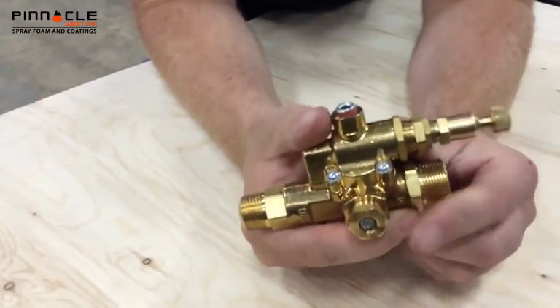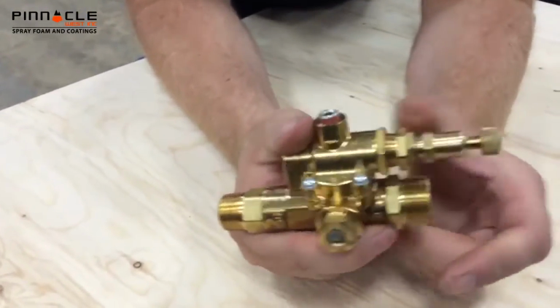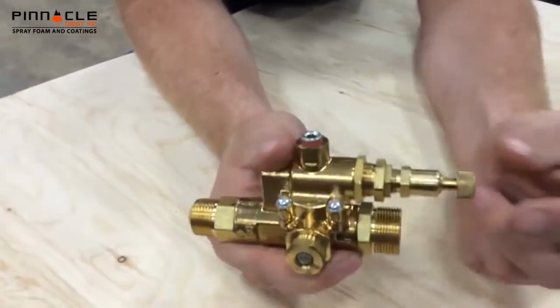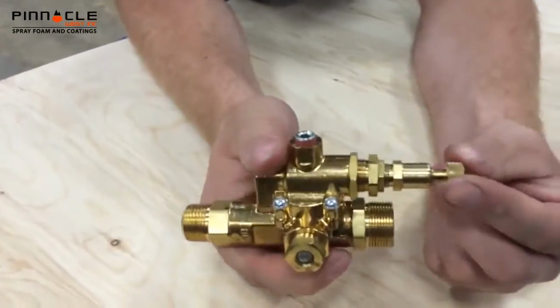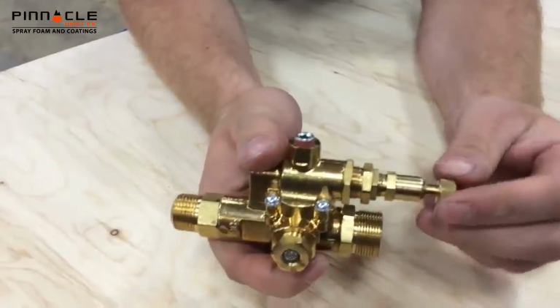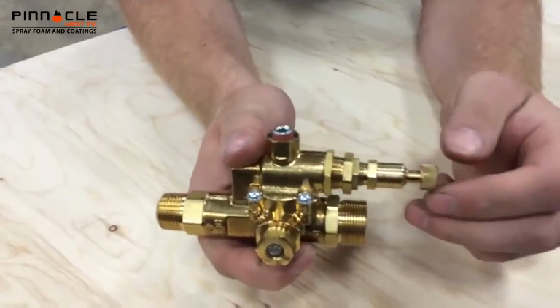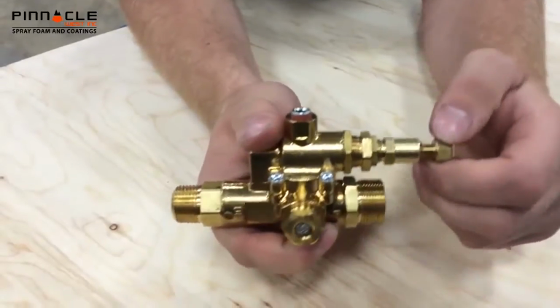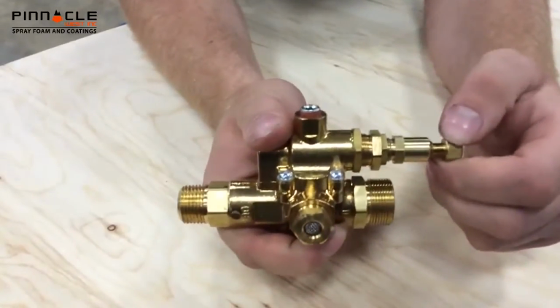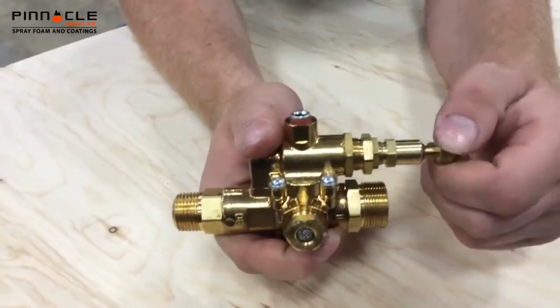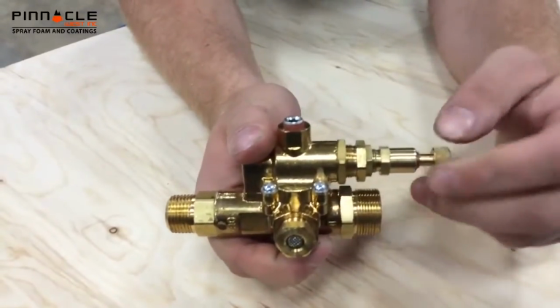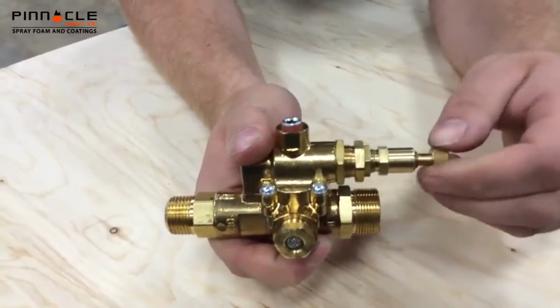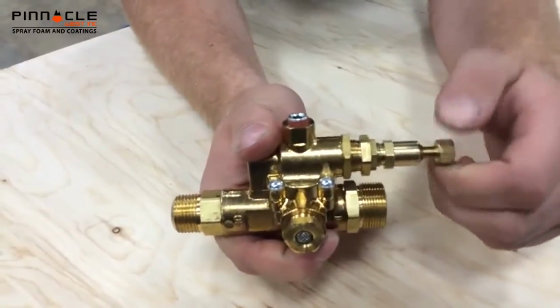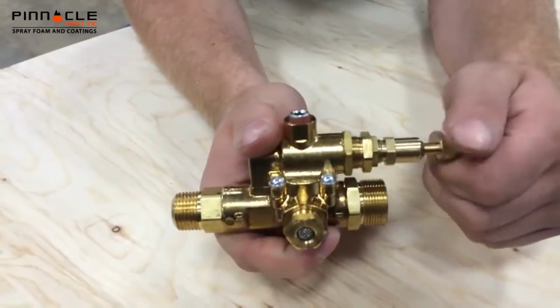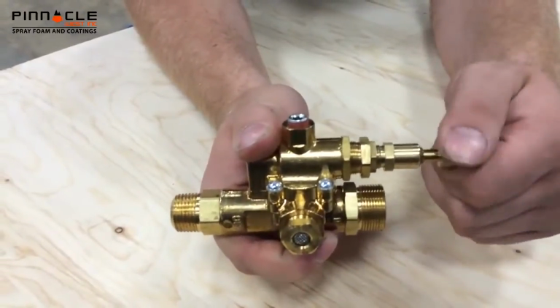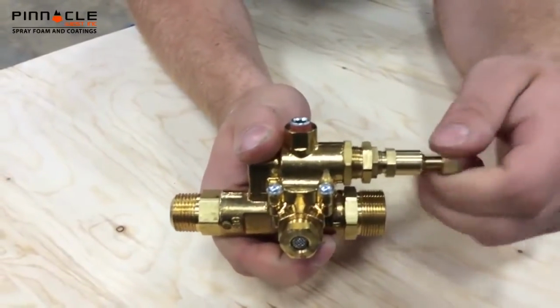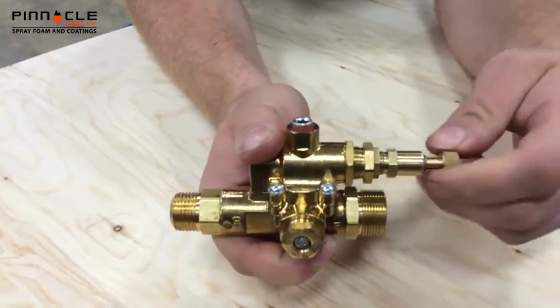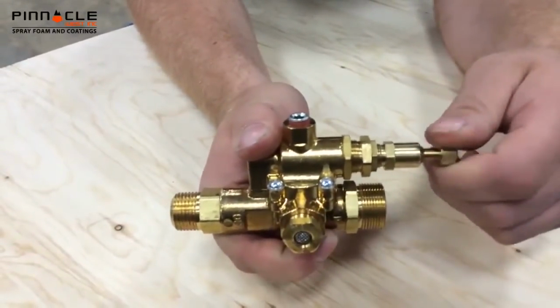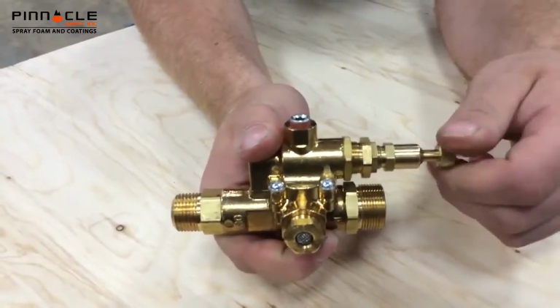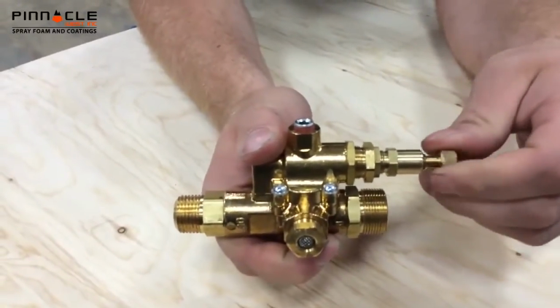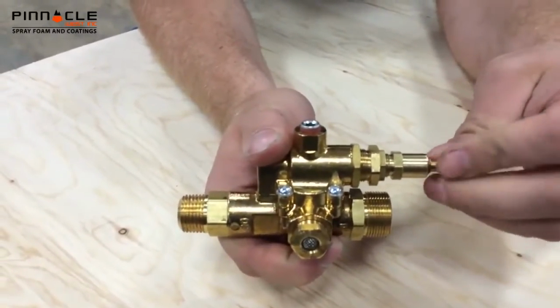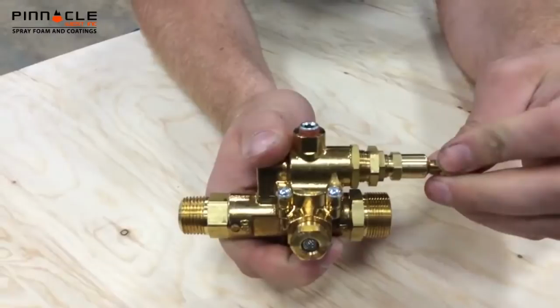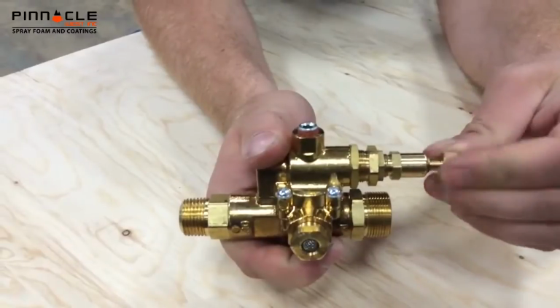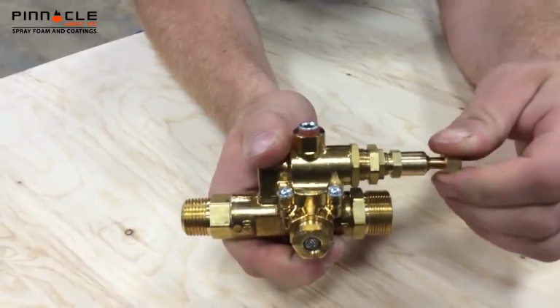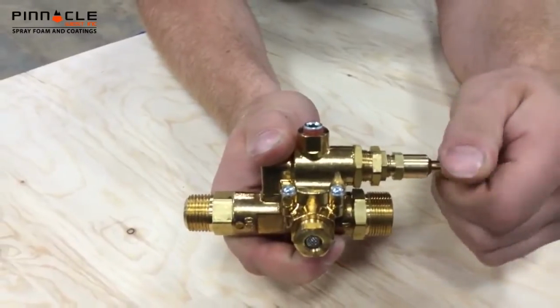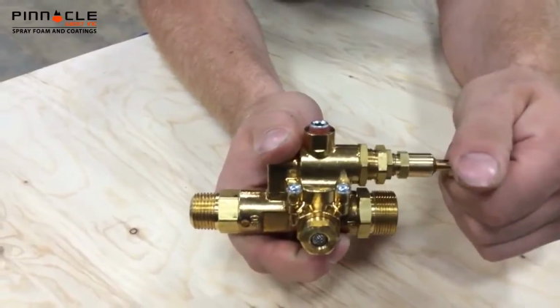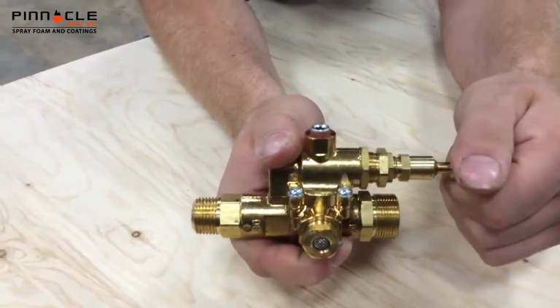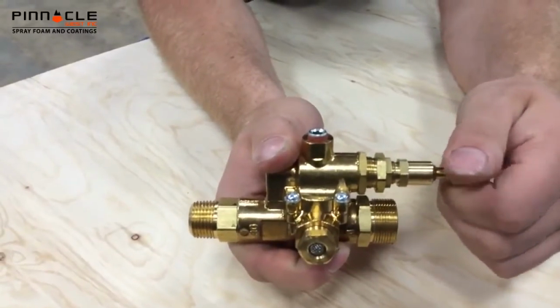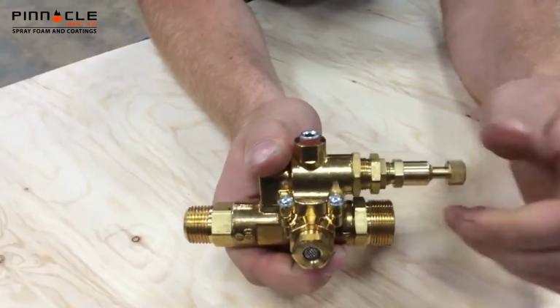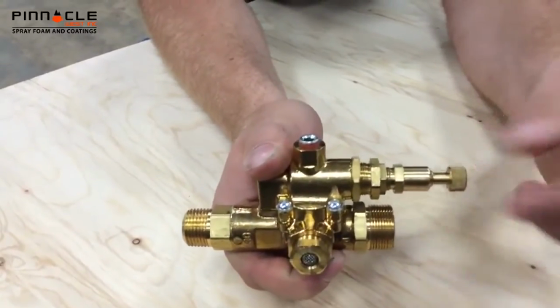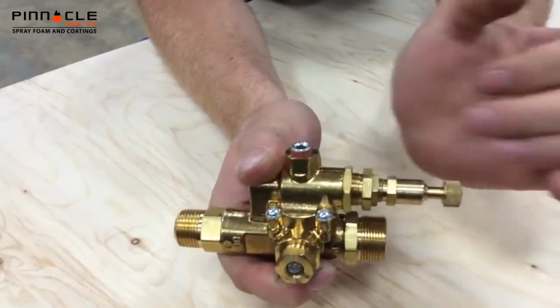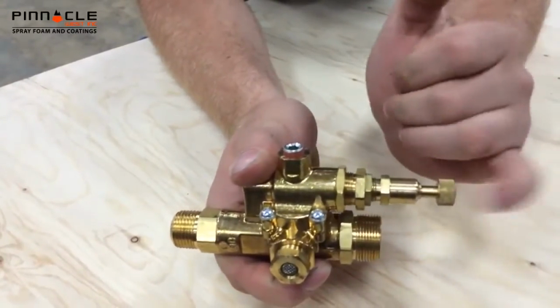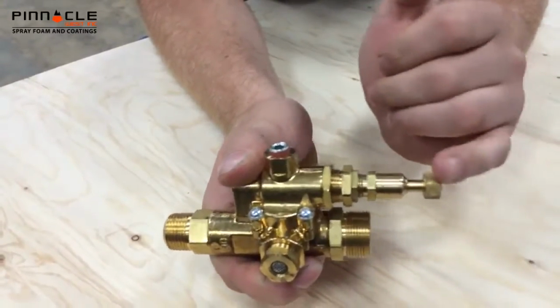First off, you have this one right here, which is just done by hand. You can spin it in or out. In will increase pressure, out will reduce pressure. This is a very fine adjustment.